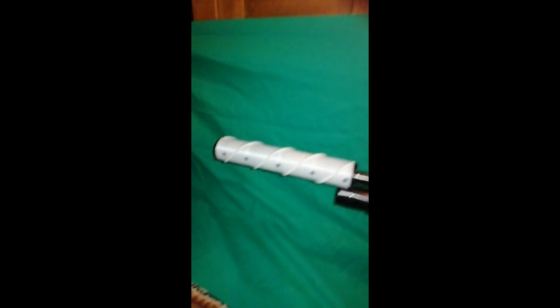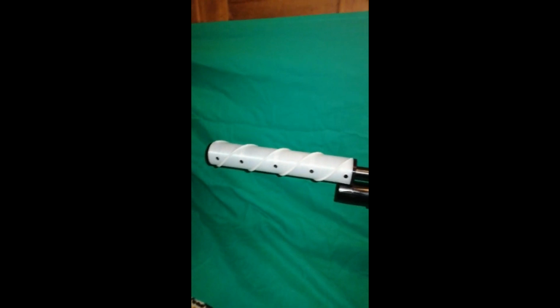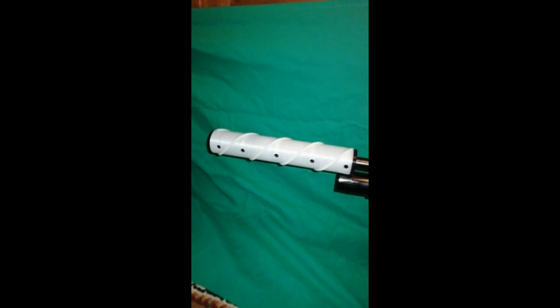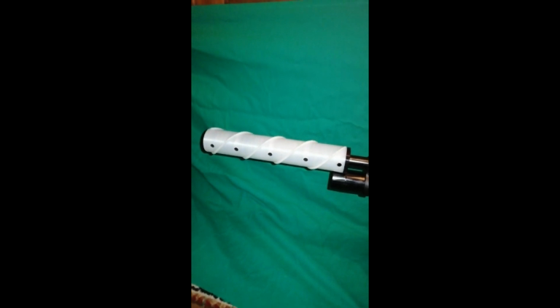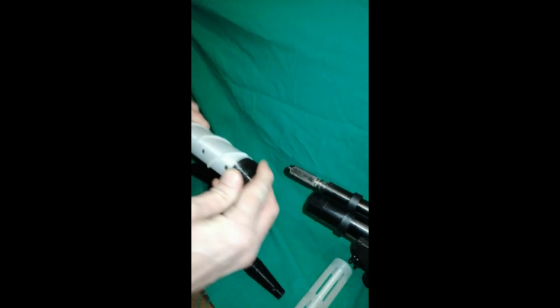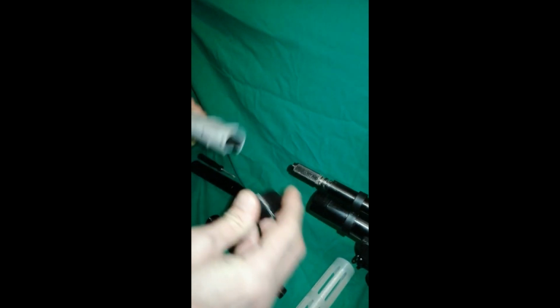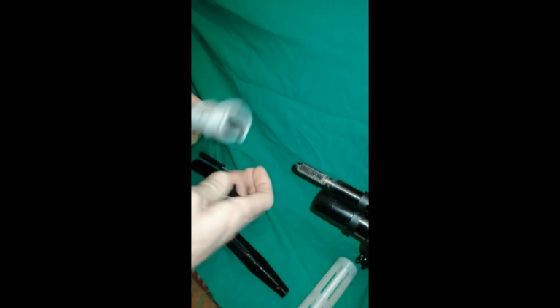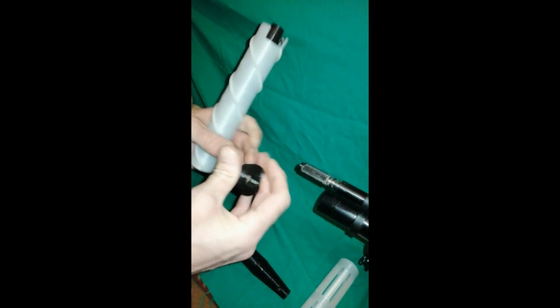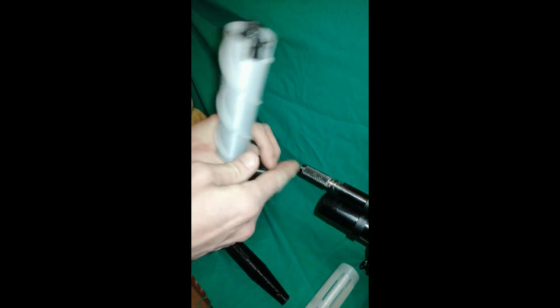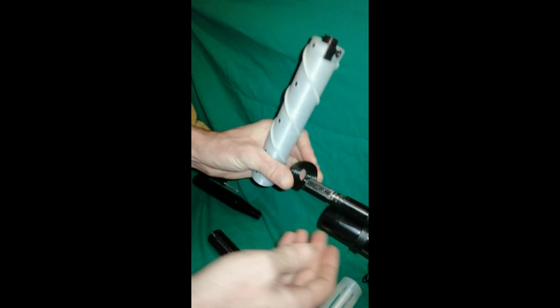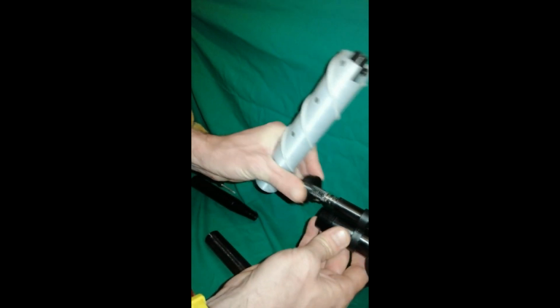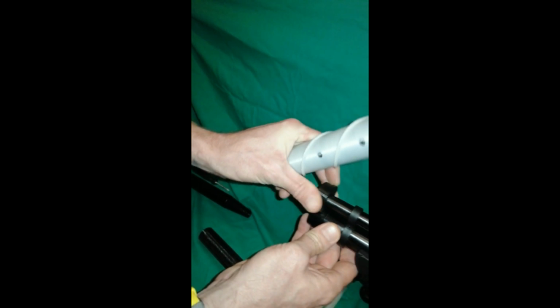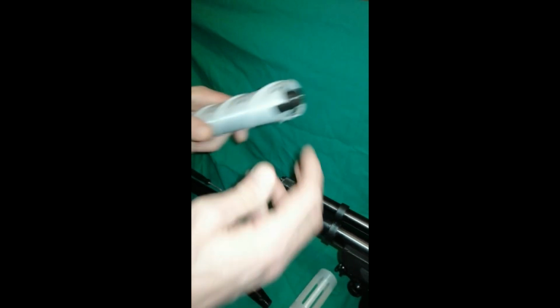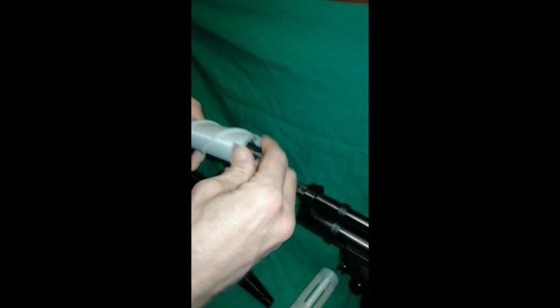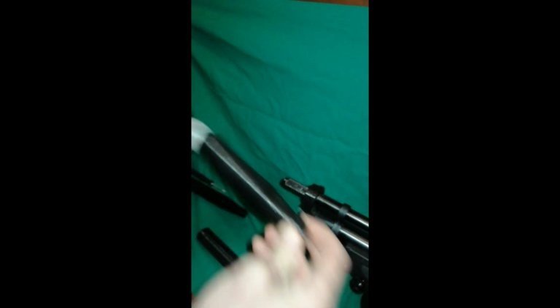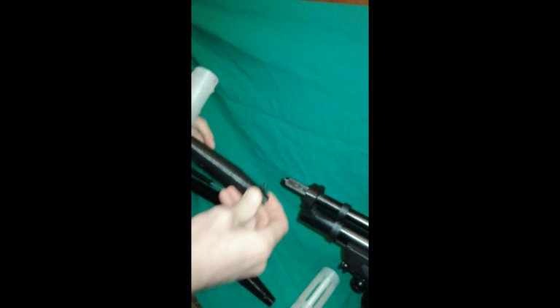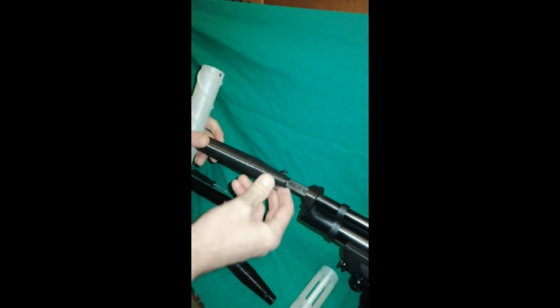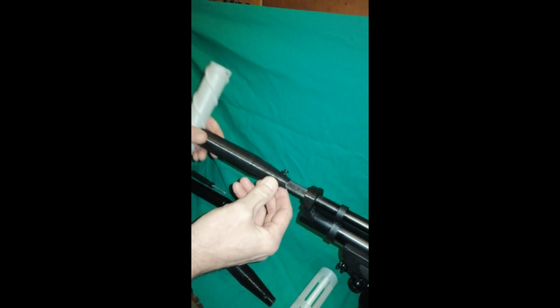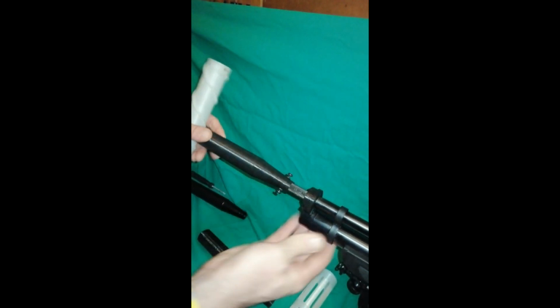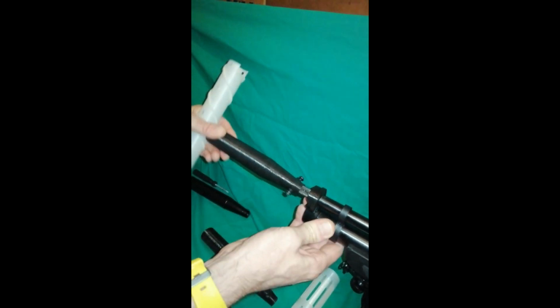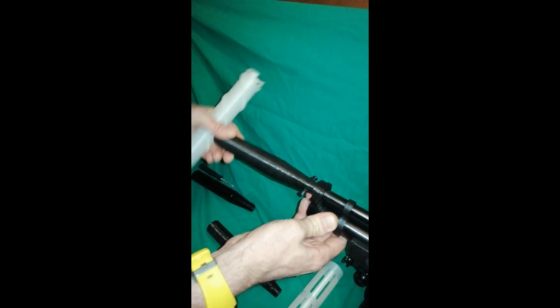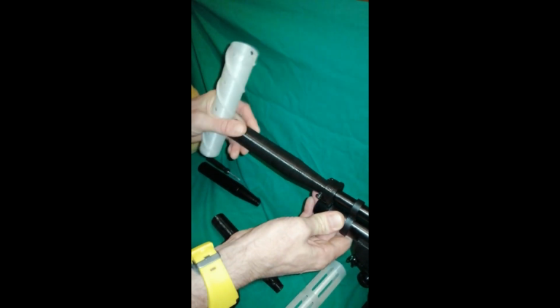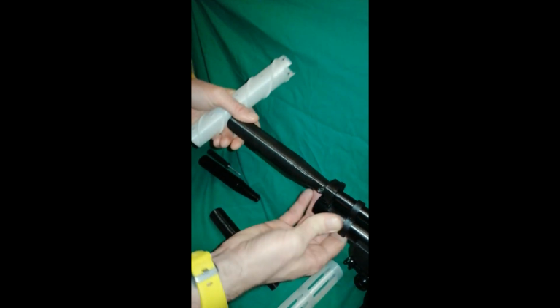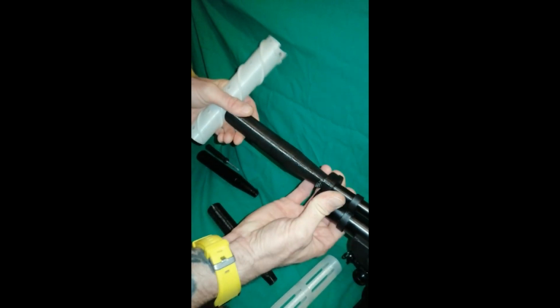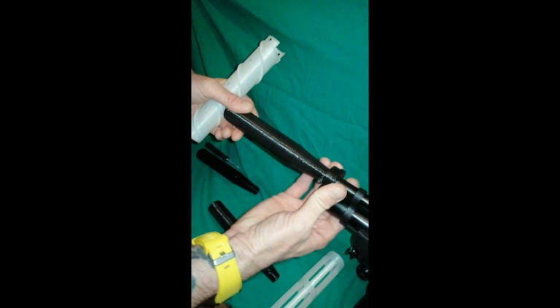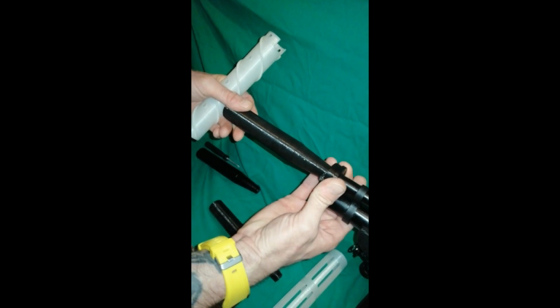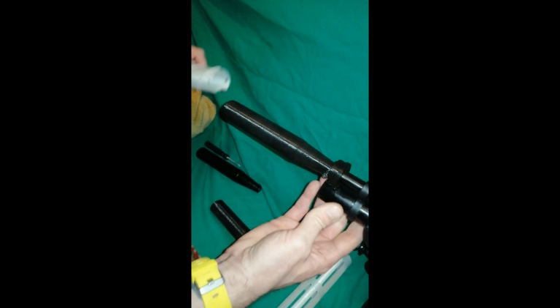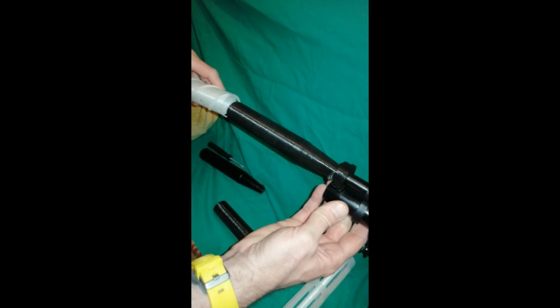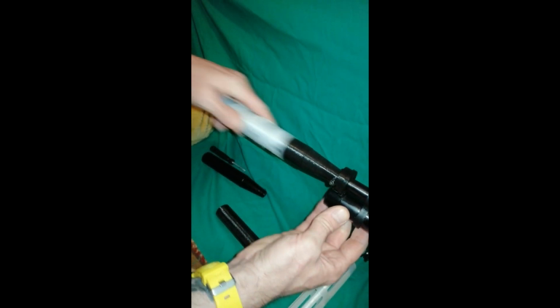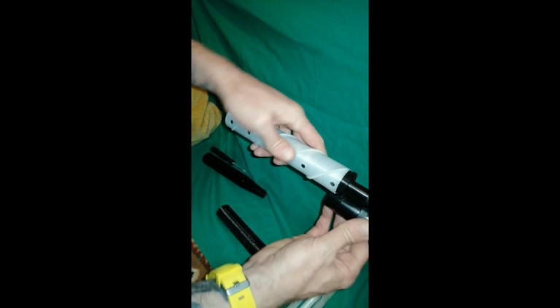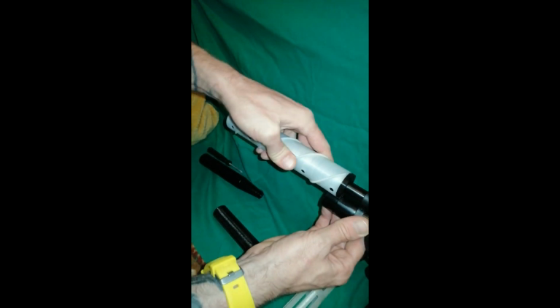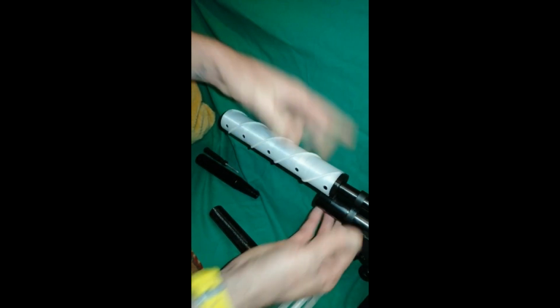Right. Hold it there. Right. Stick it back on. Right. You can put that on there.